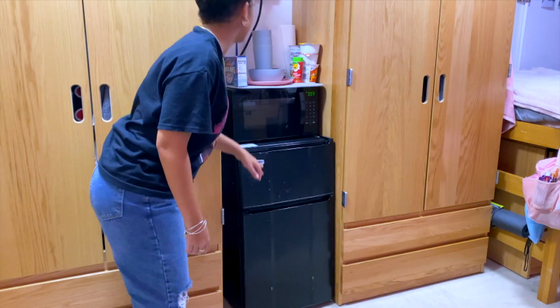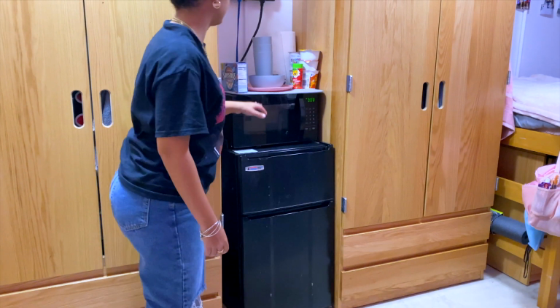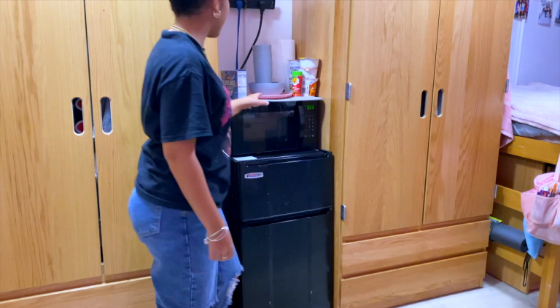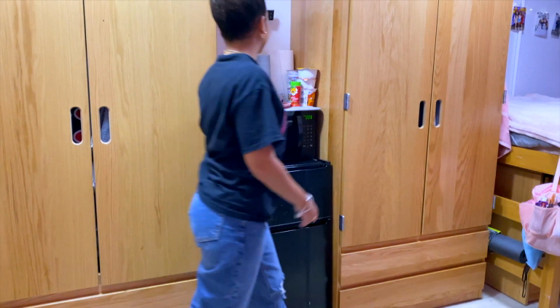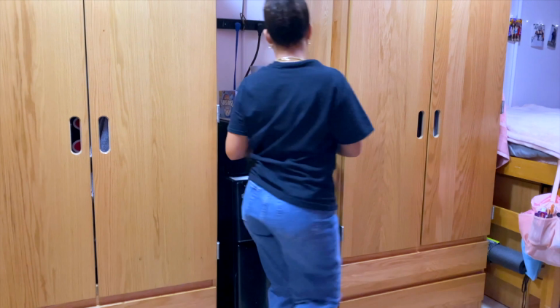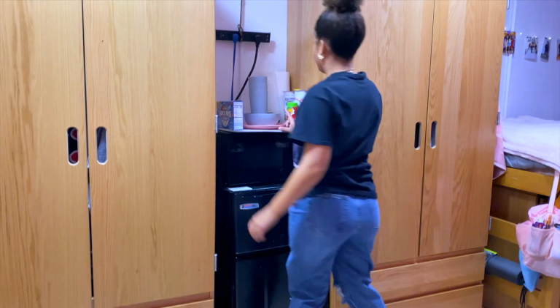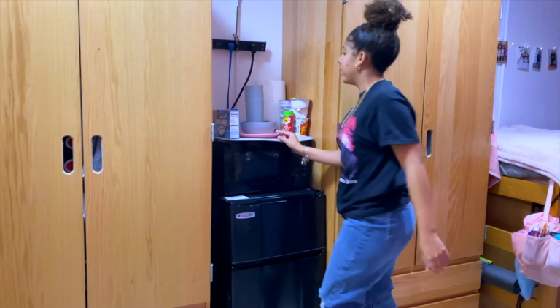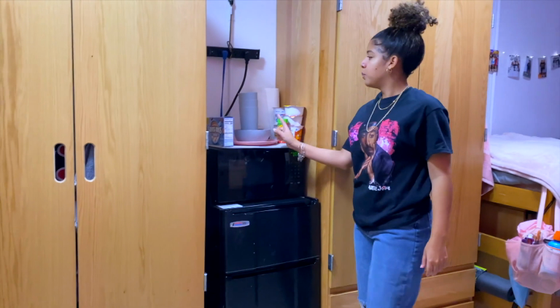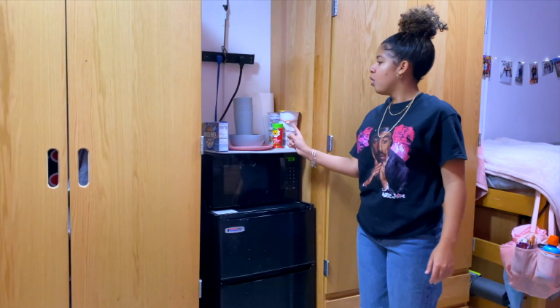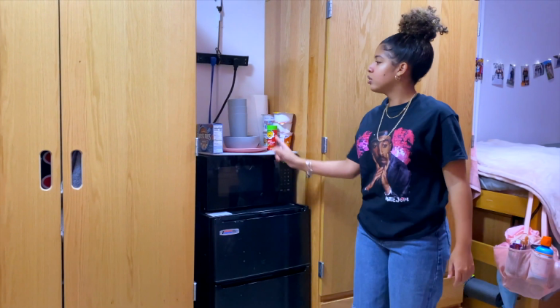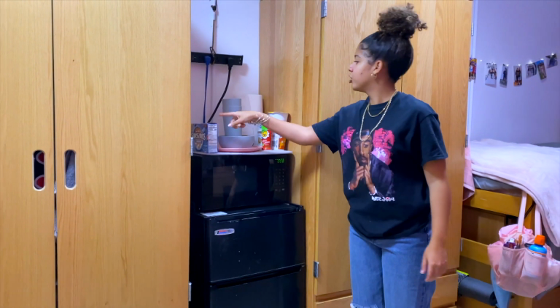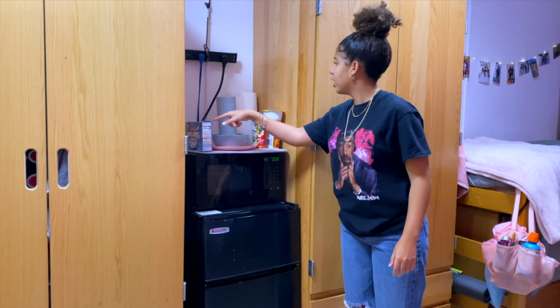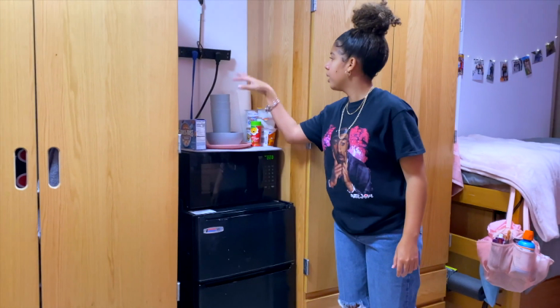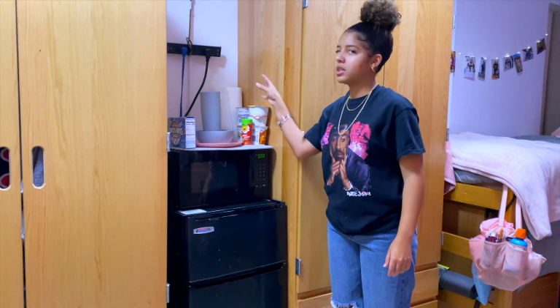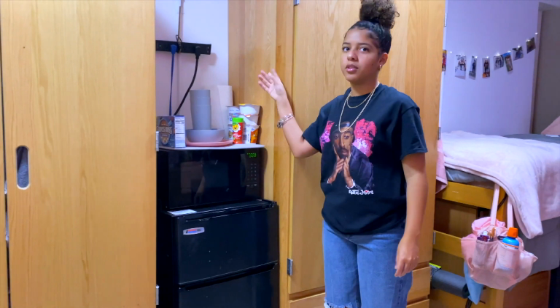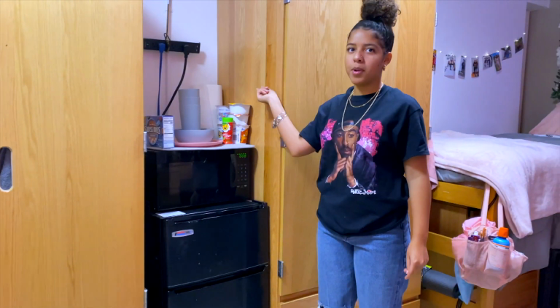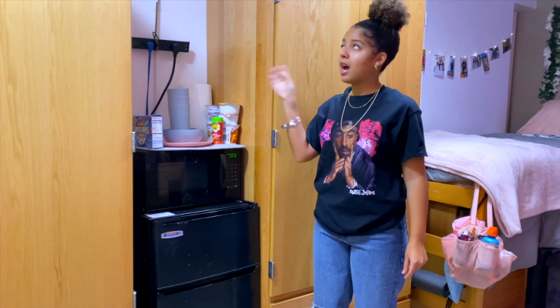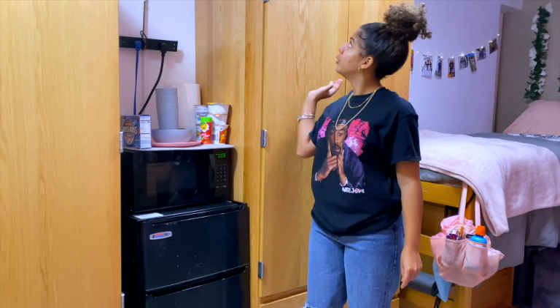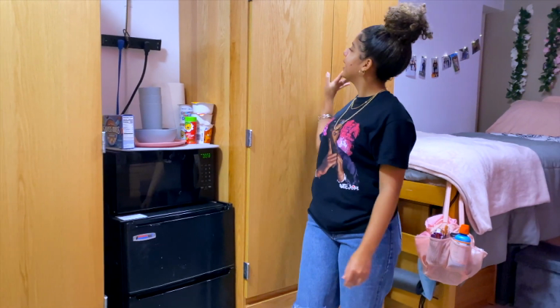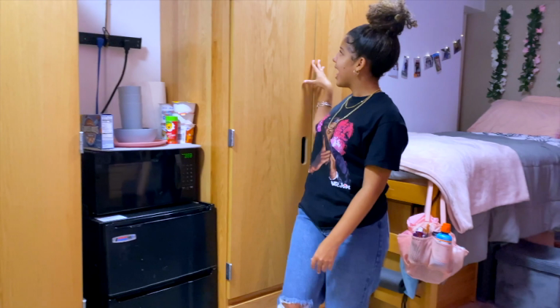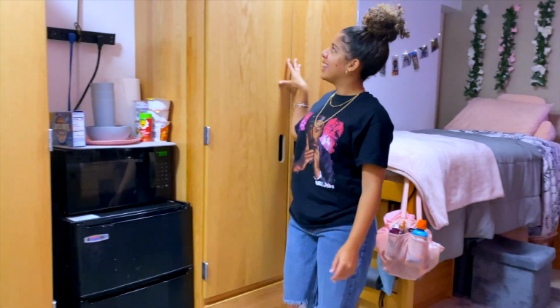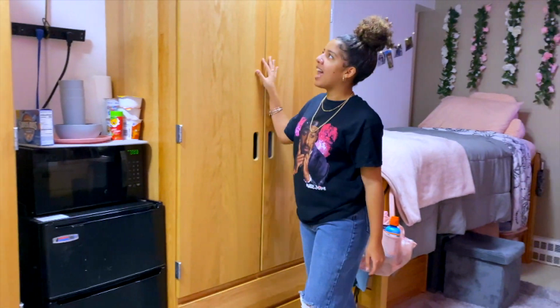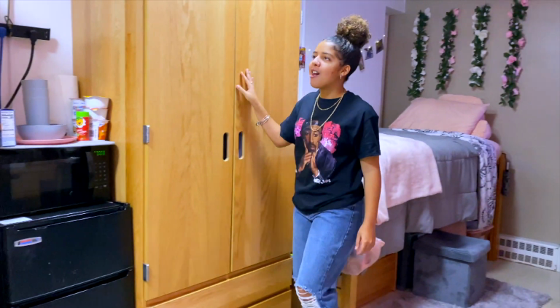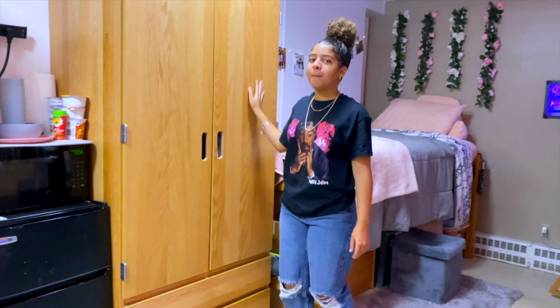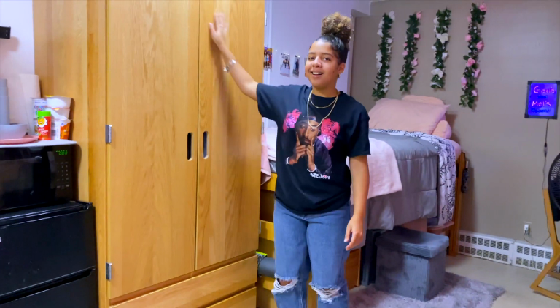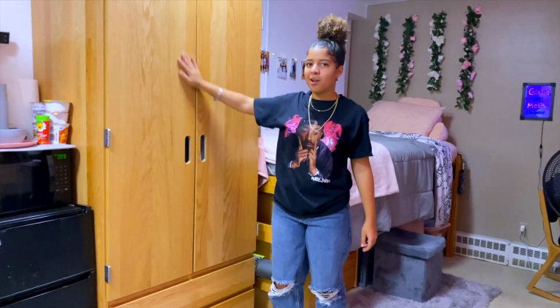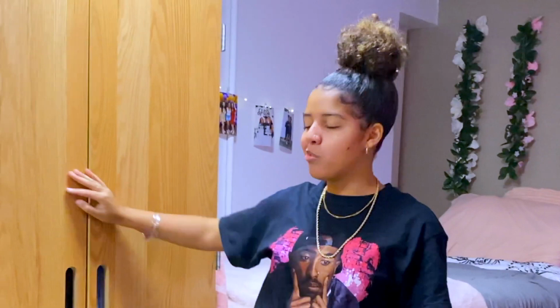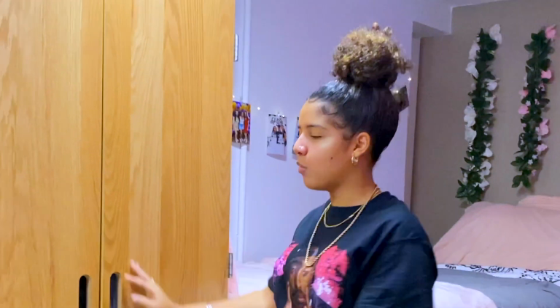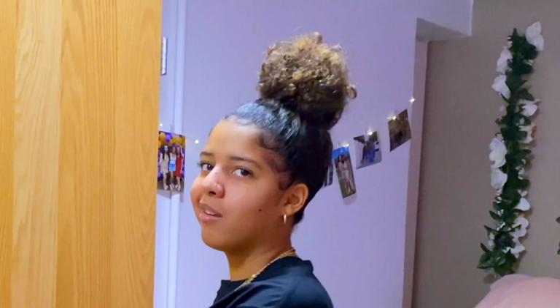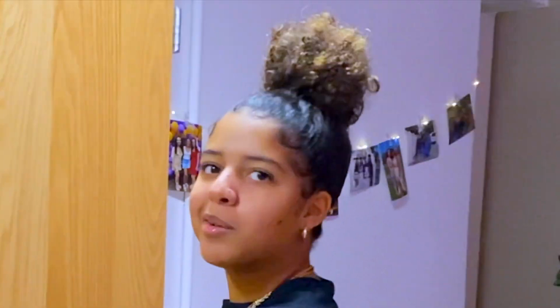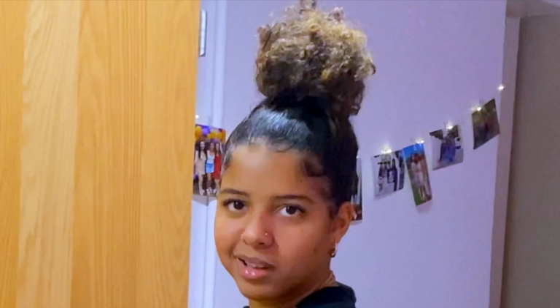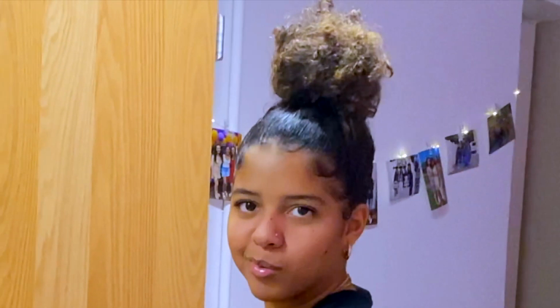I also have my plates, bowls, hot chocolate, more snacks over here, and paper towels. Then I have my wardrobe, my closet — my side of the room.